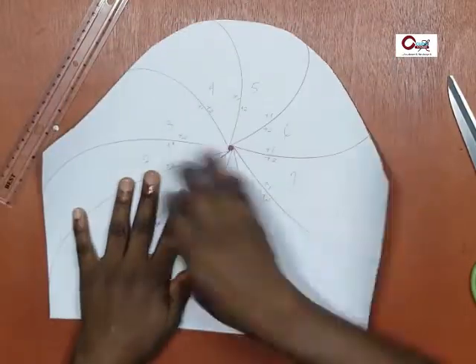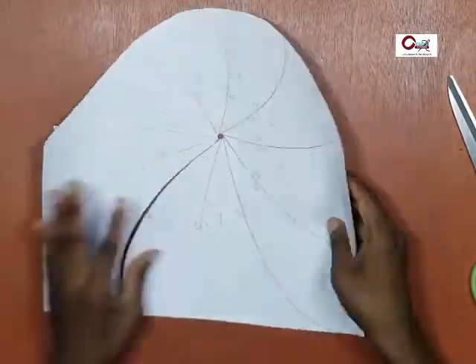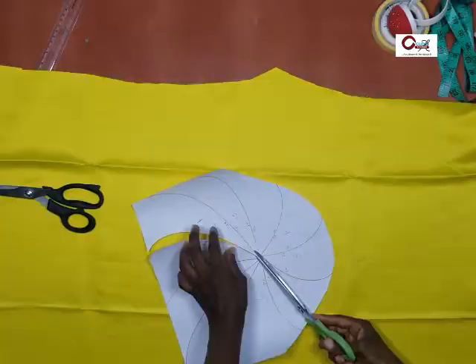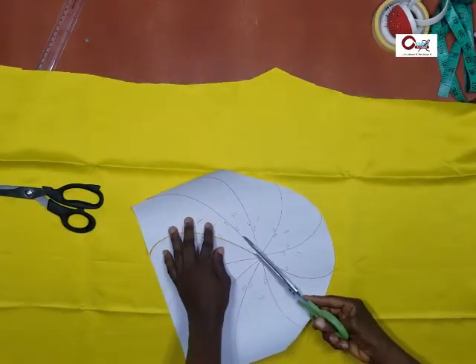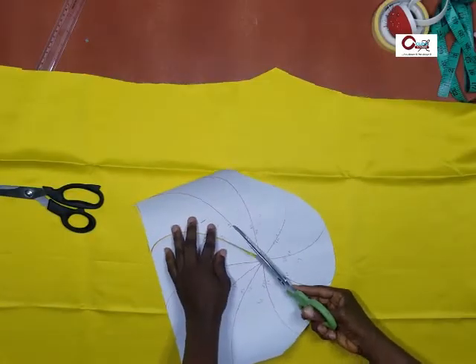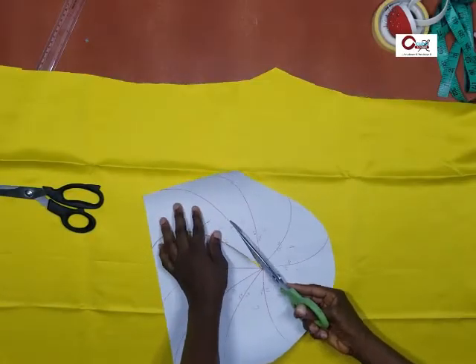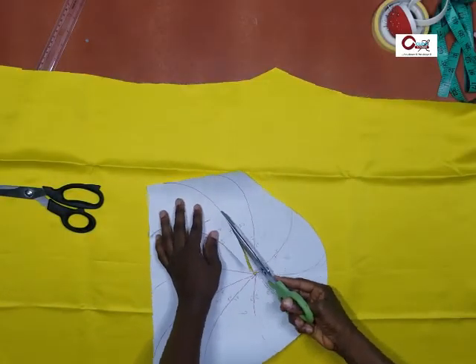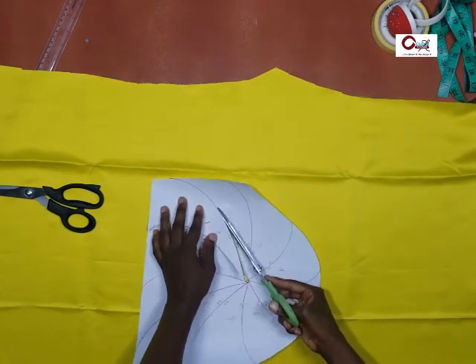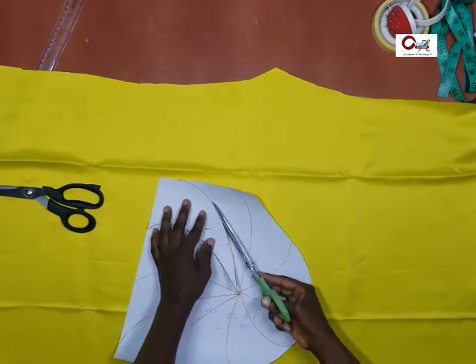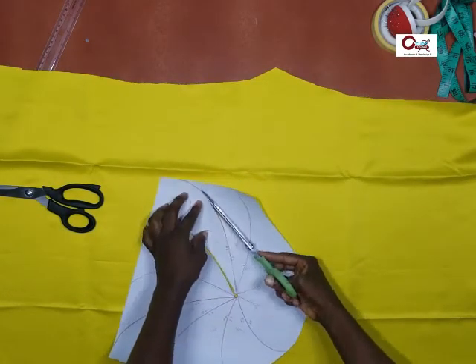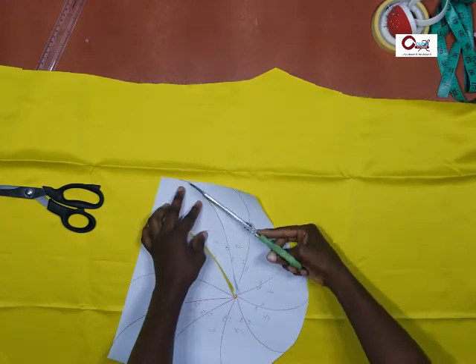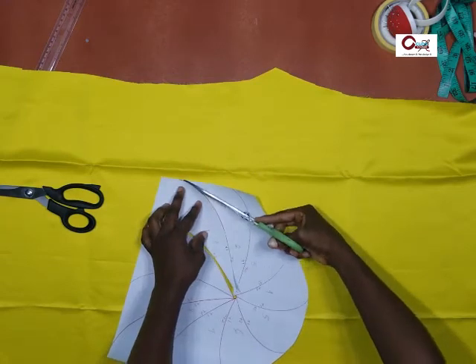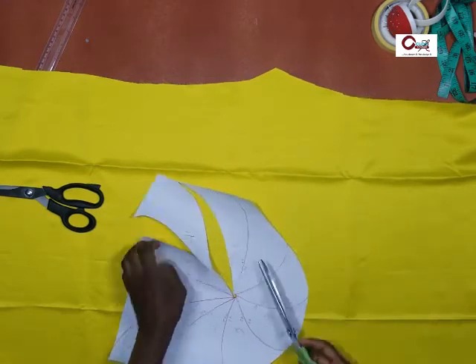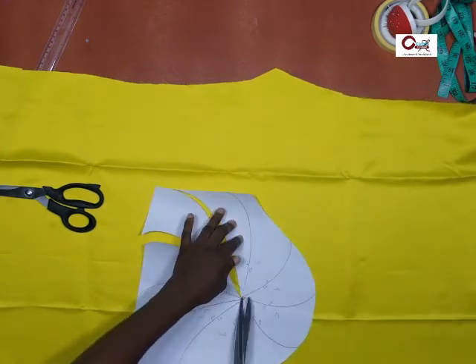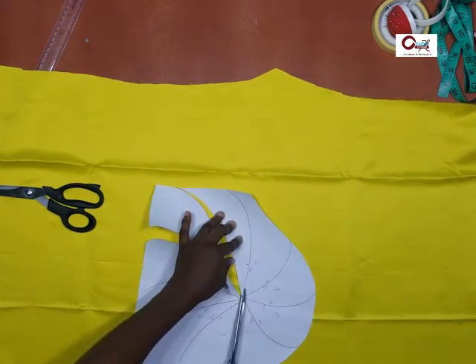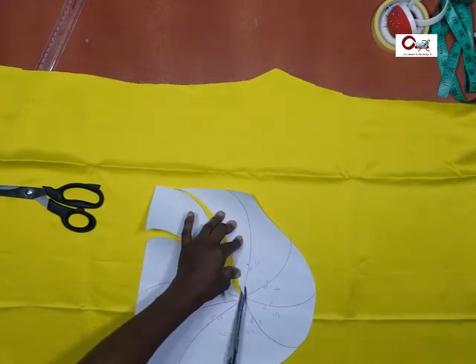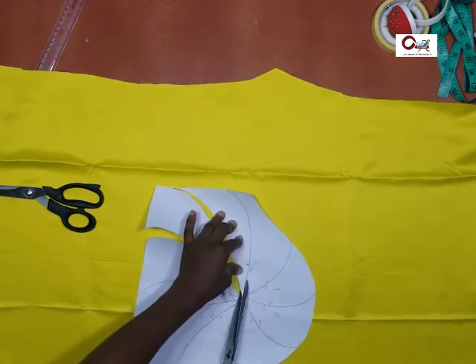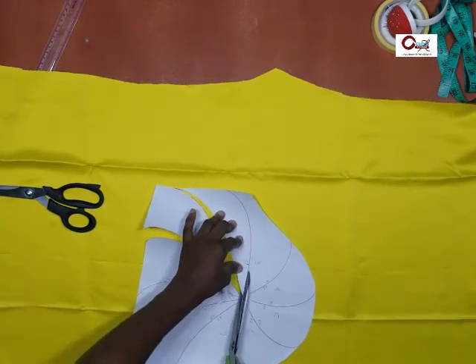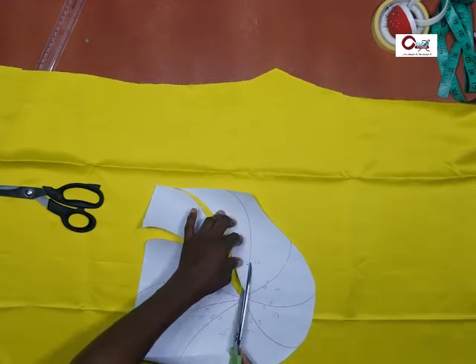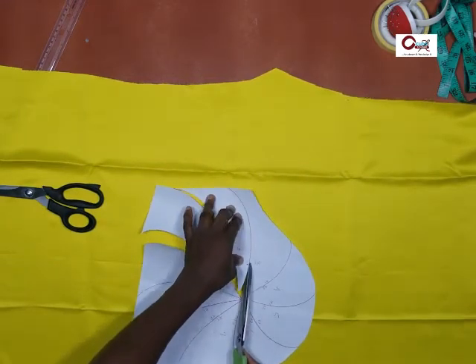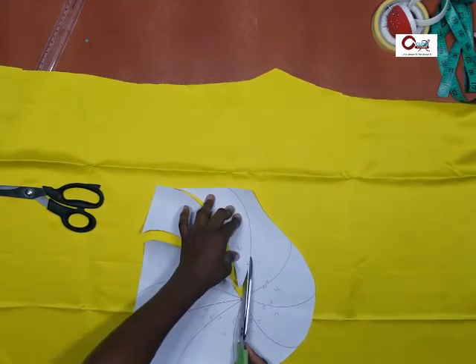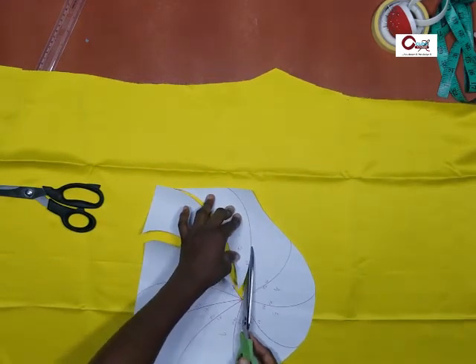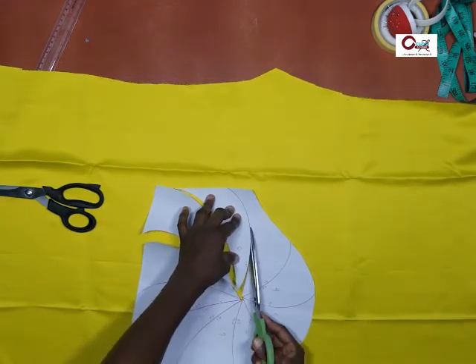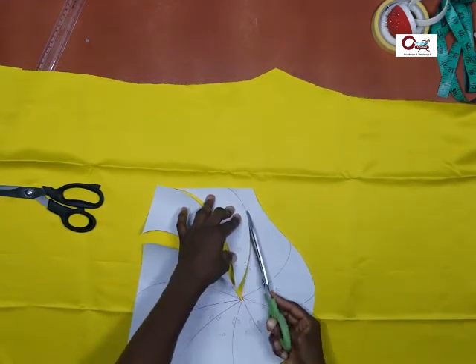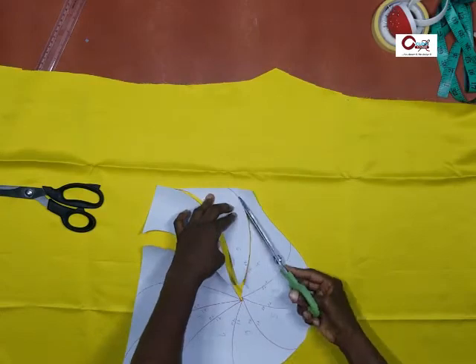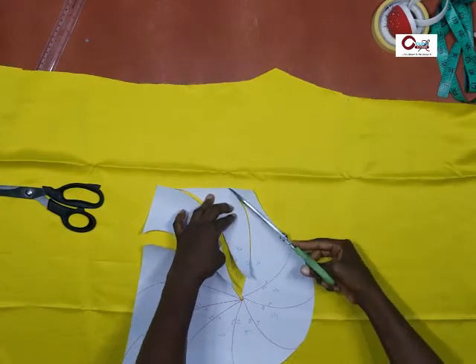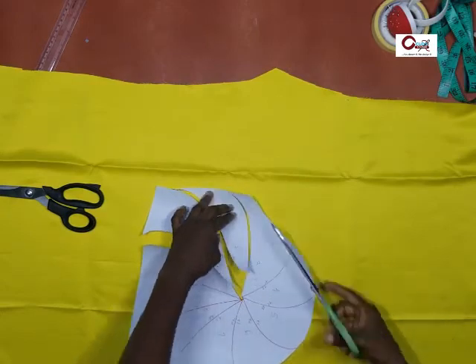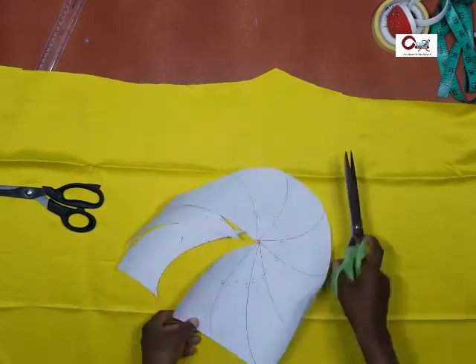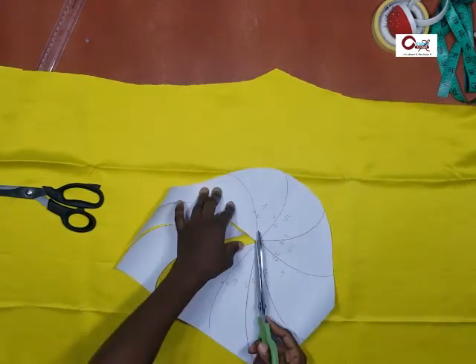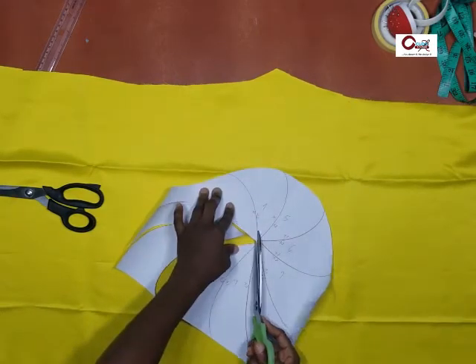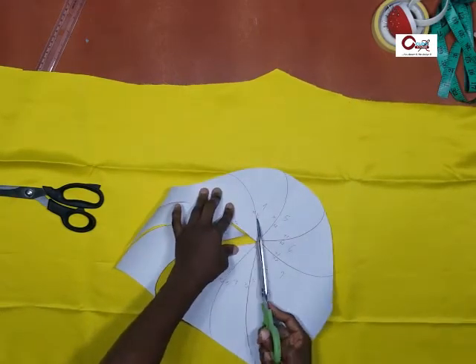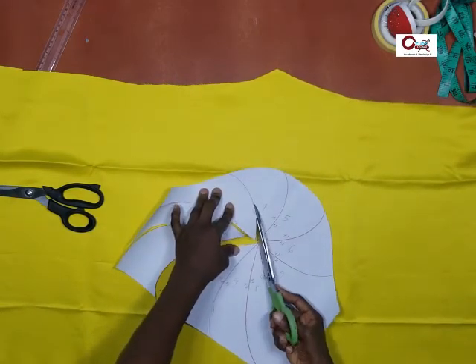So cut into it. You can start cutting from anywhere, but I would advise you start from between one and eight. Here I have ten lines.